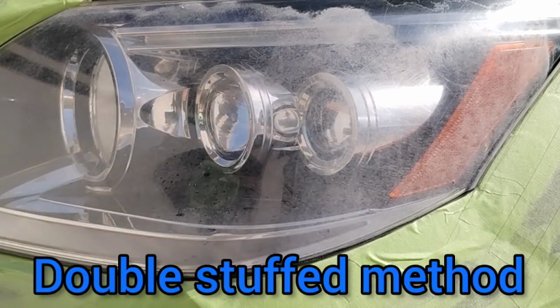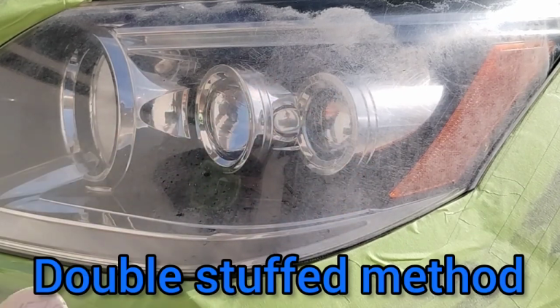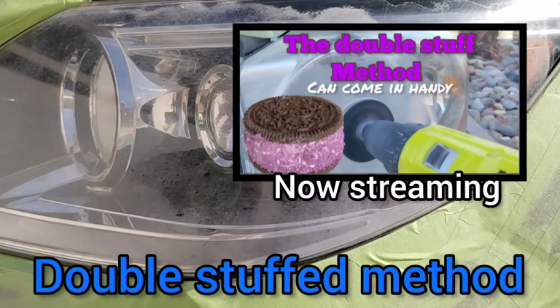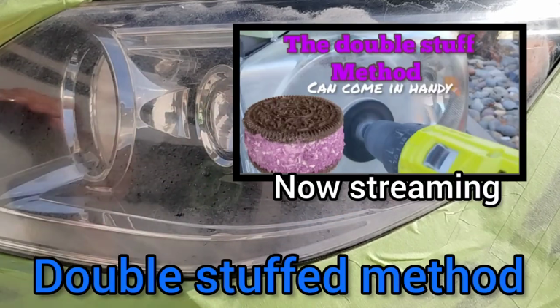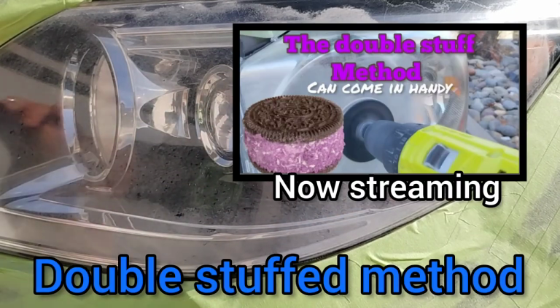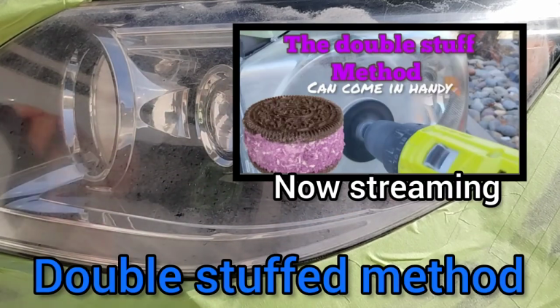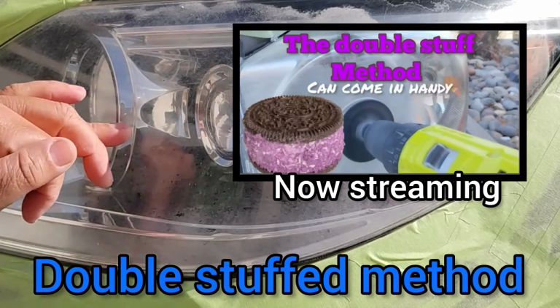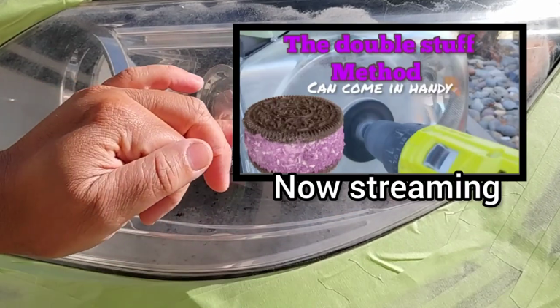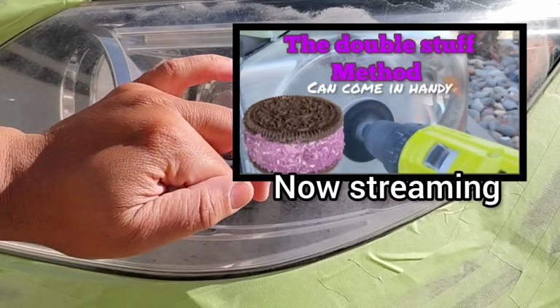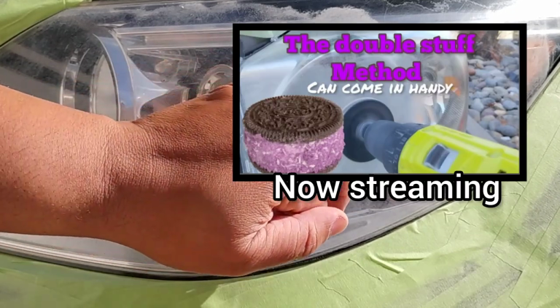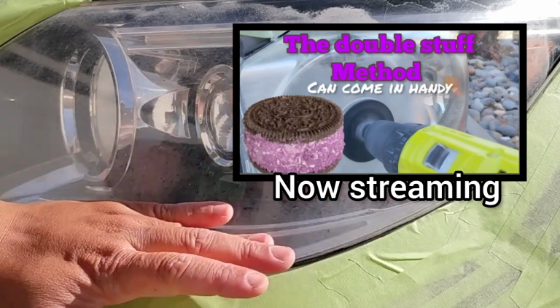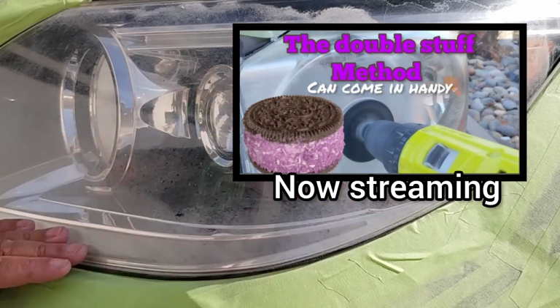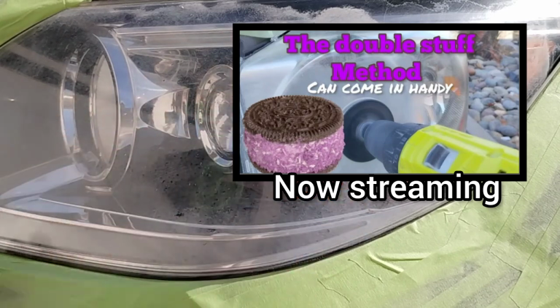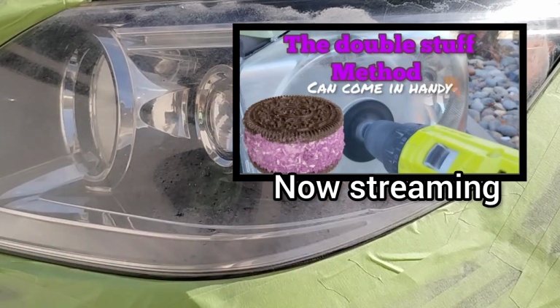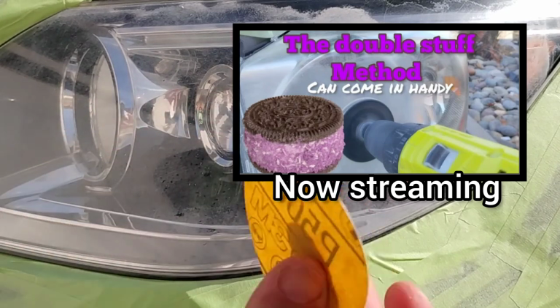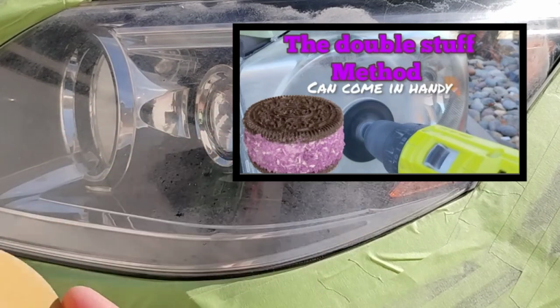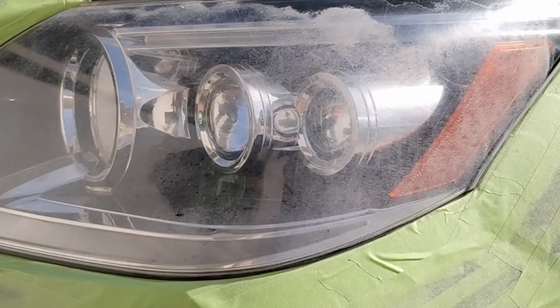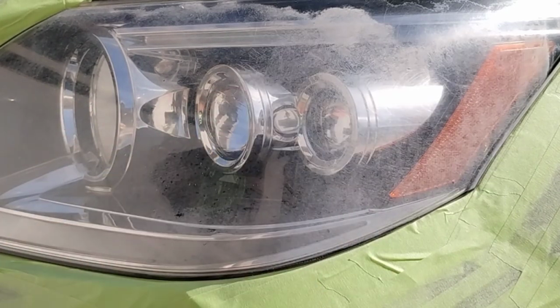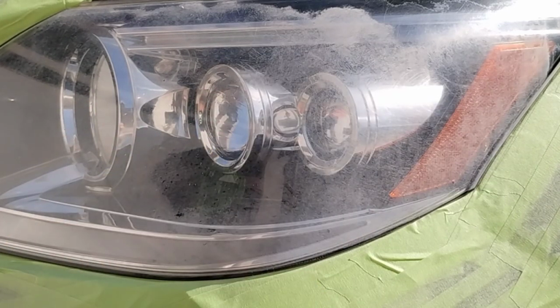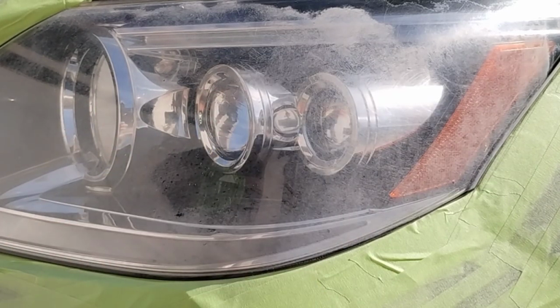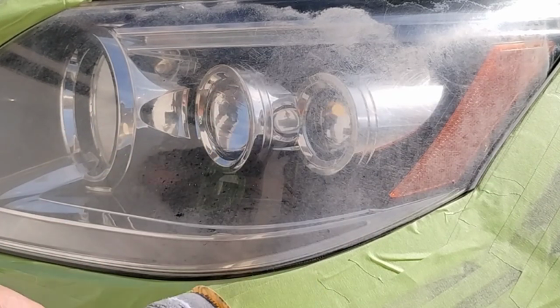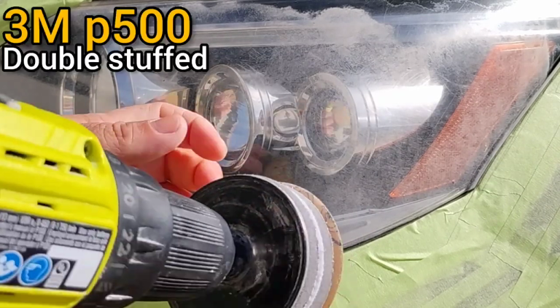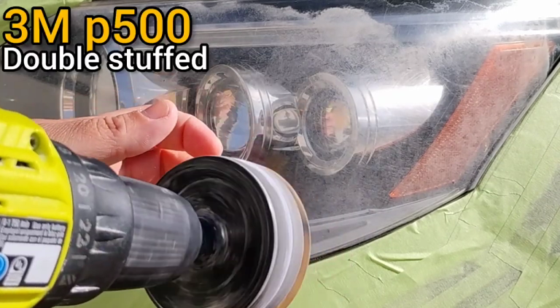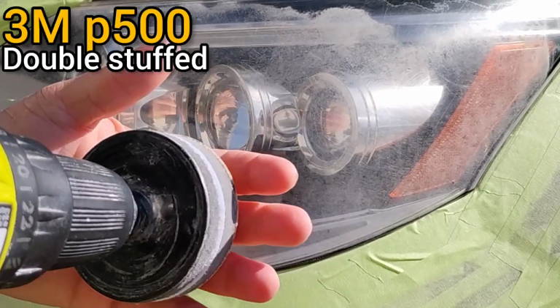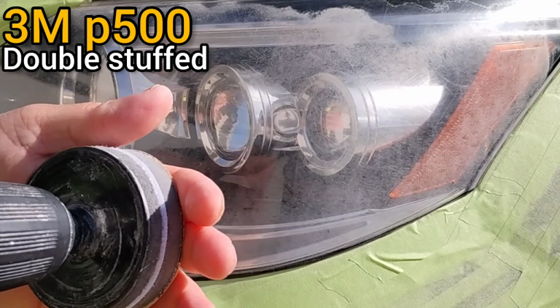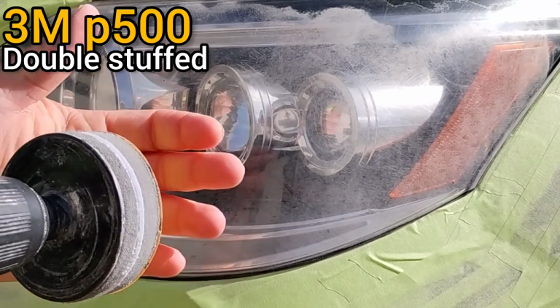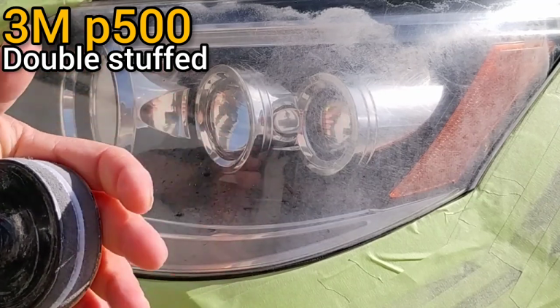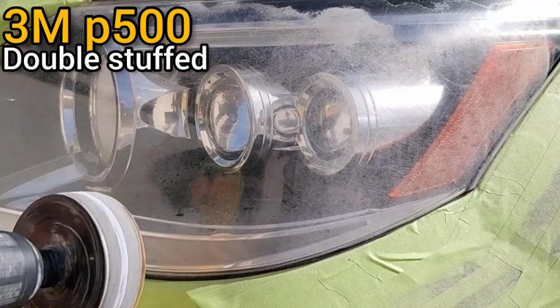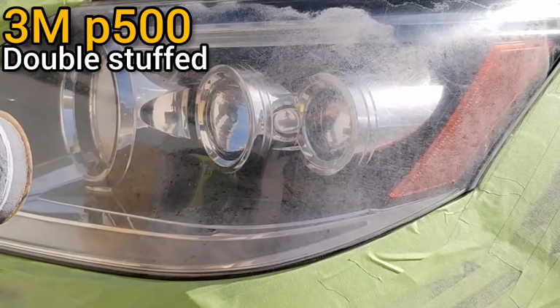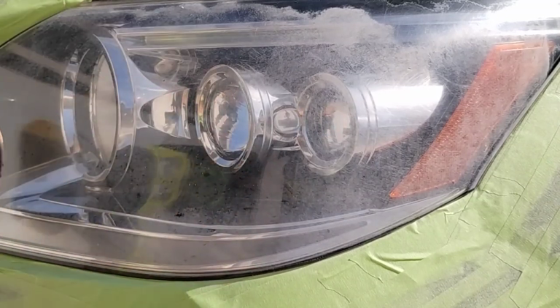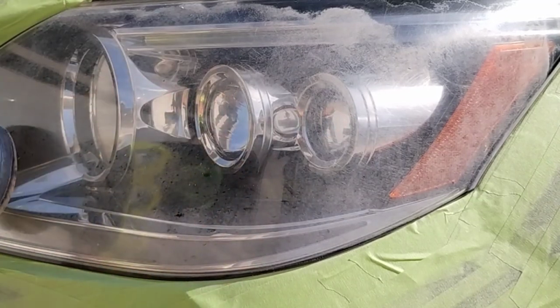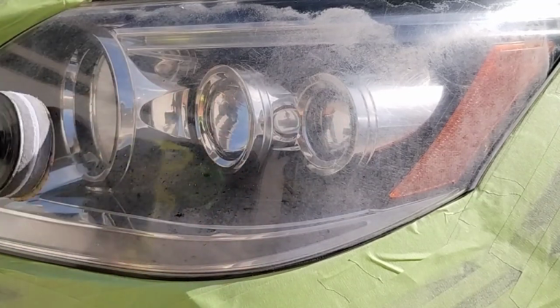It's not just a blunt force instrument on this light like when you're using high speeds on a flat light. I'm using the double-stuff method. What you want to do when you have these exotic curves — this one is a little different because it has a reverse dip and then a round dip.